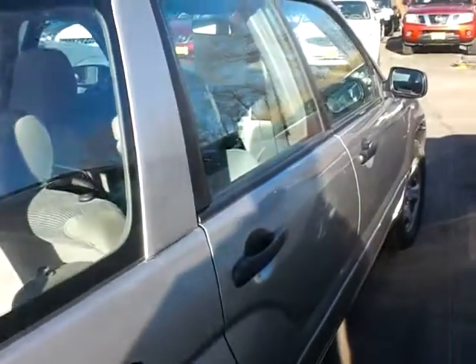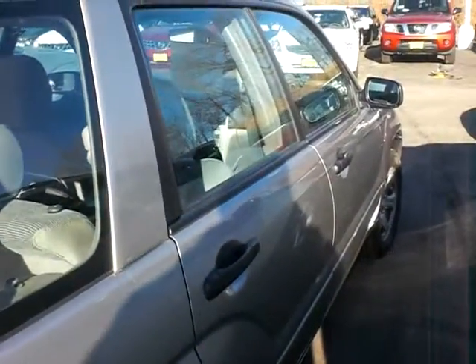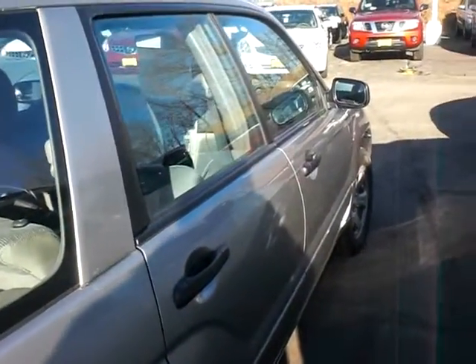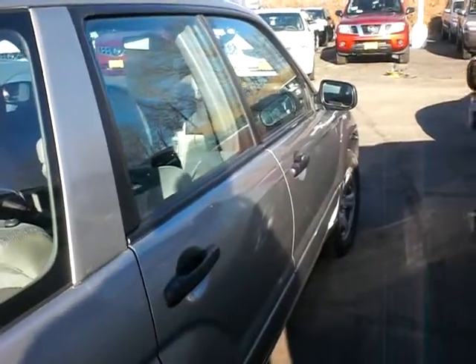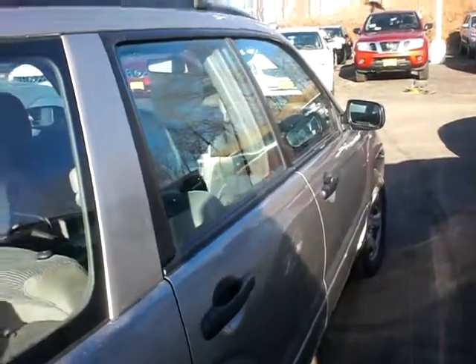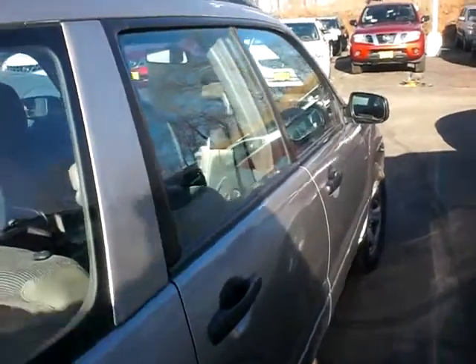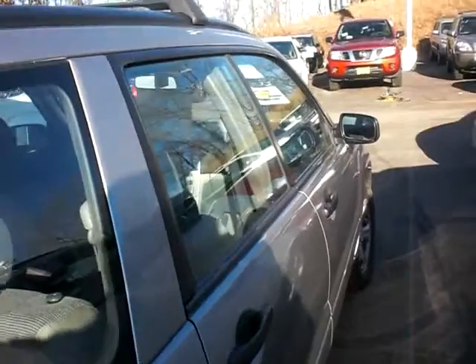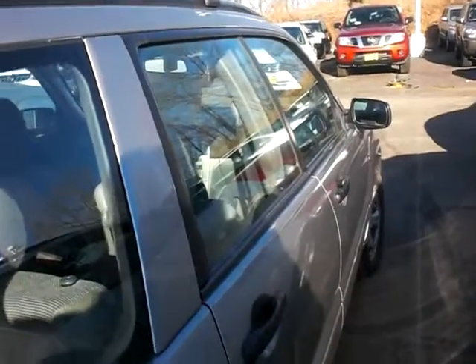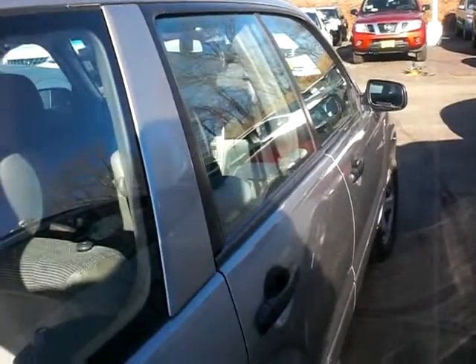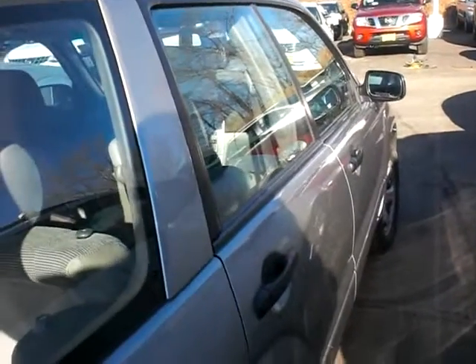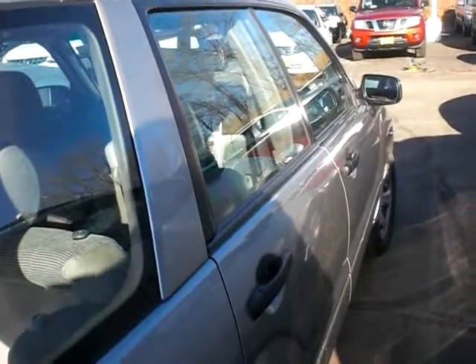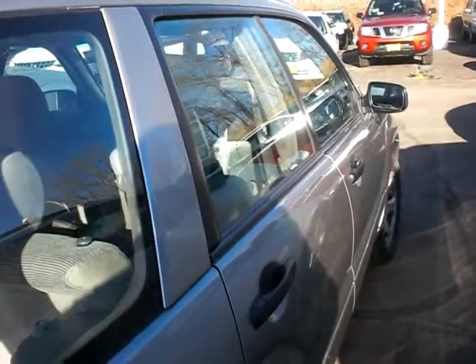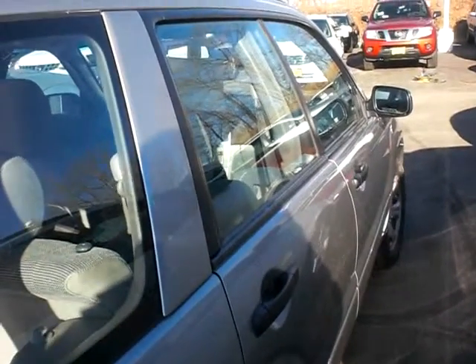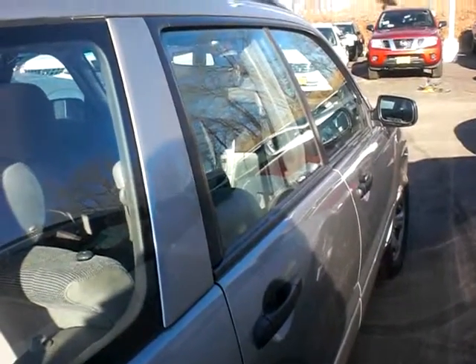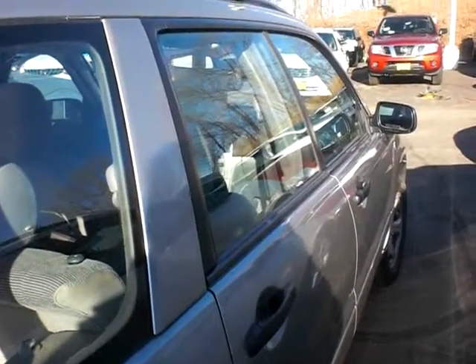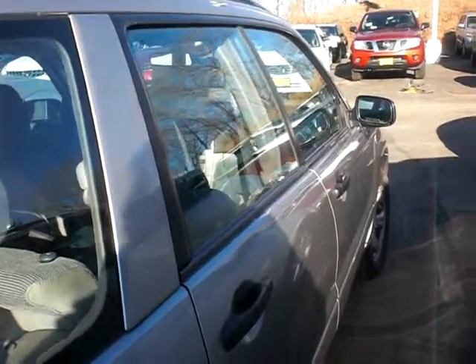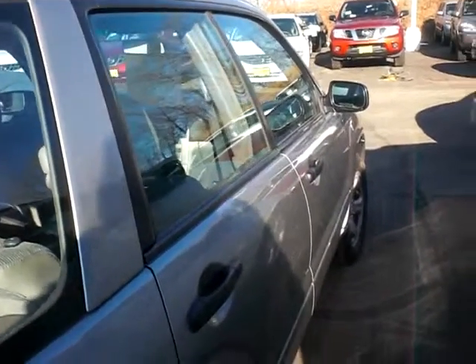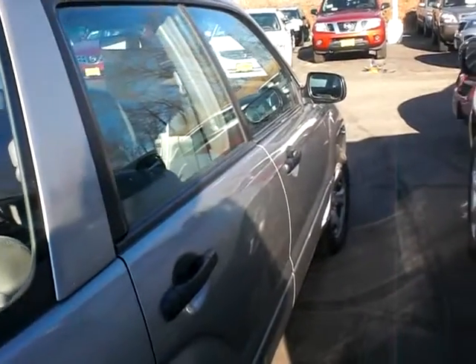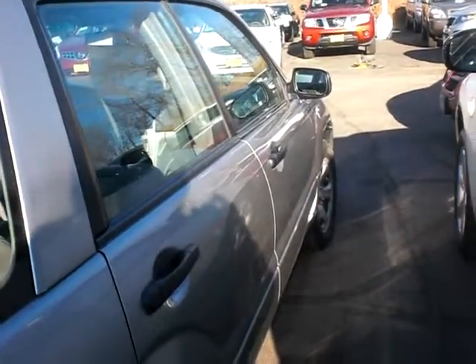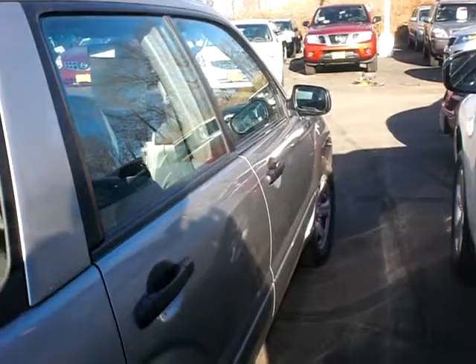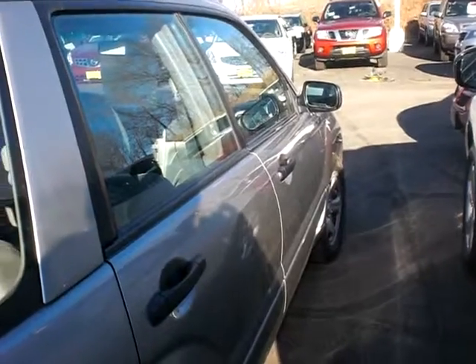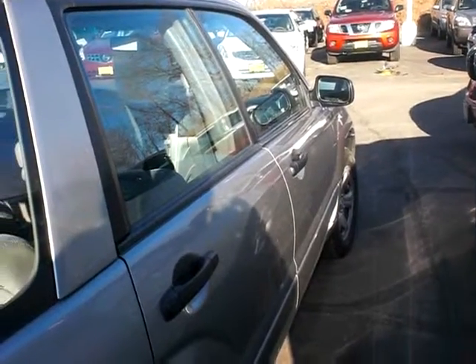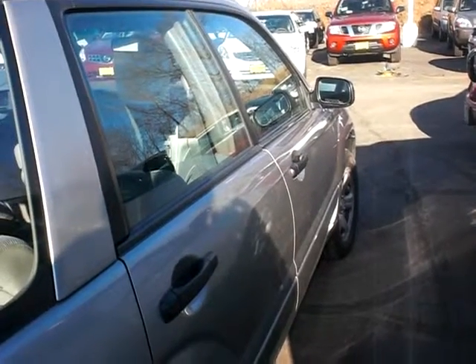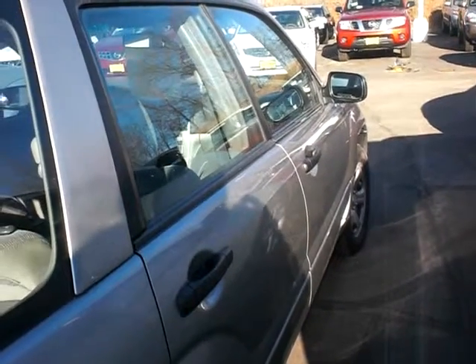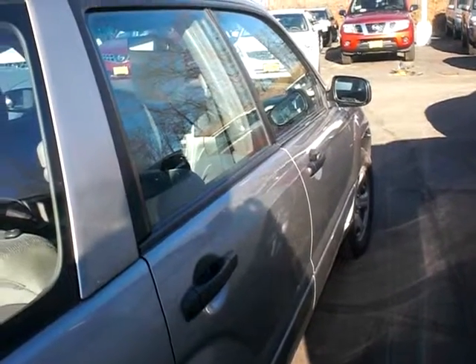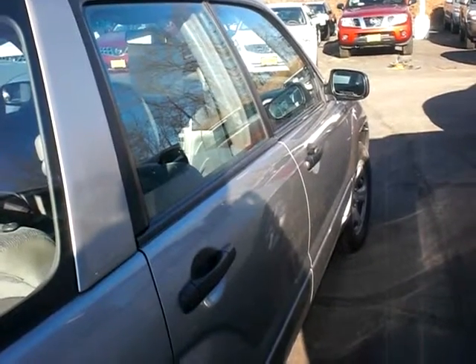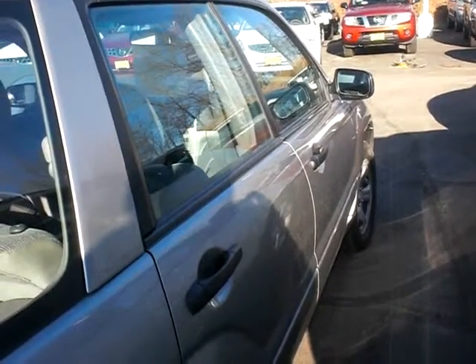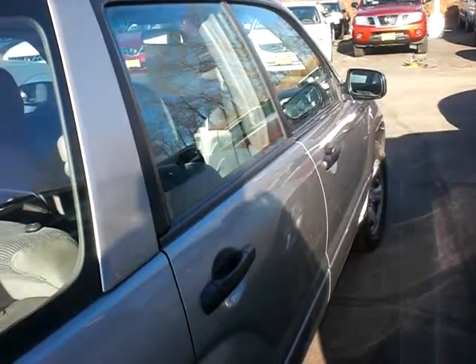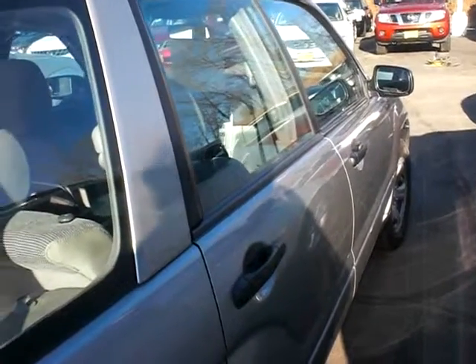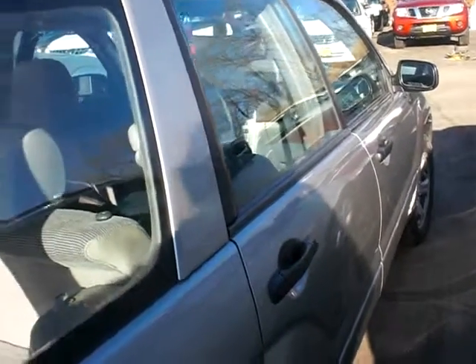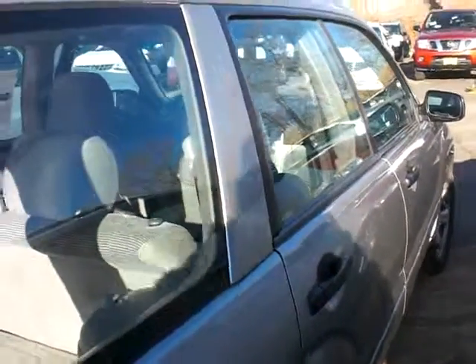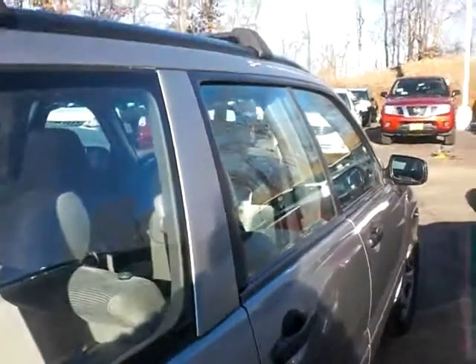Nice clean vehicle. Give me a call. My name is Greg Gilbertson. I'm at Luther Nissan Kia up on the hill, 494 and Robert. Number here is 651-457-5757. Have a great day.